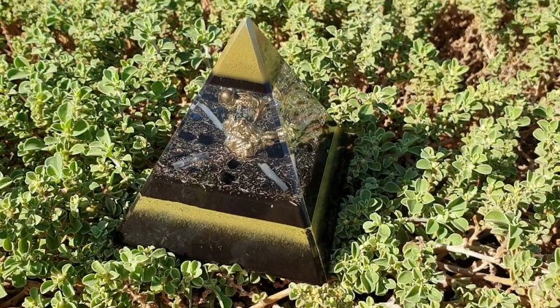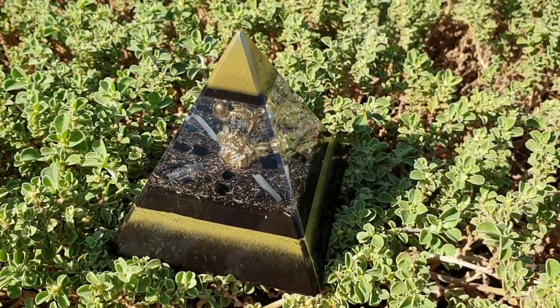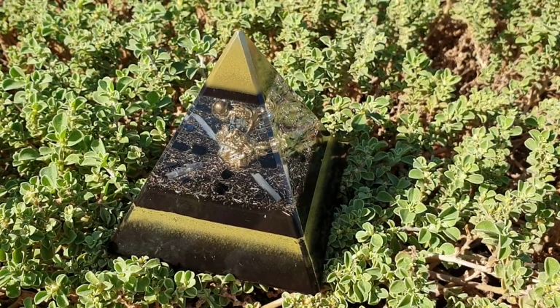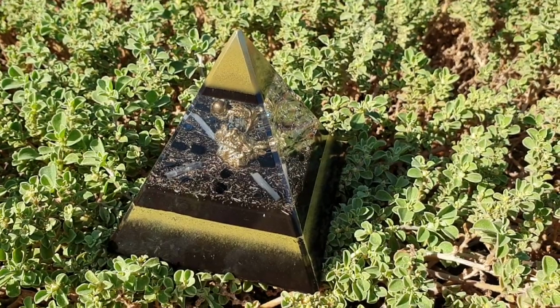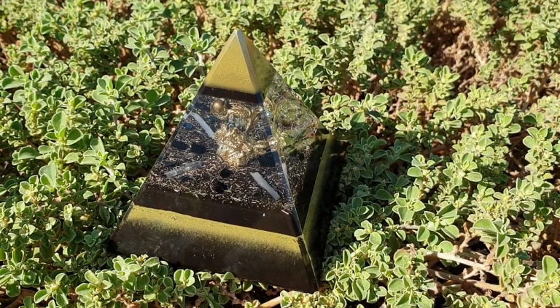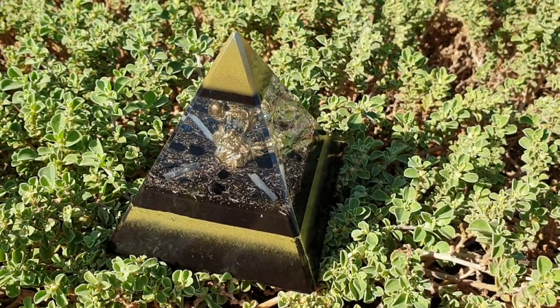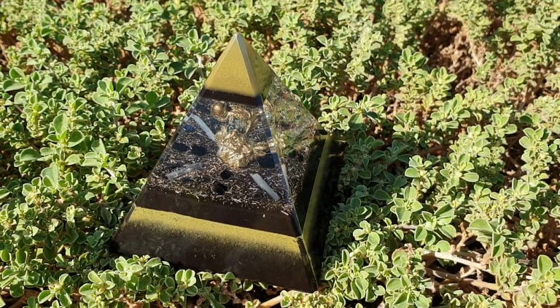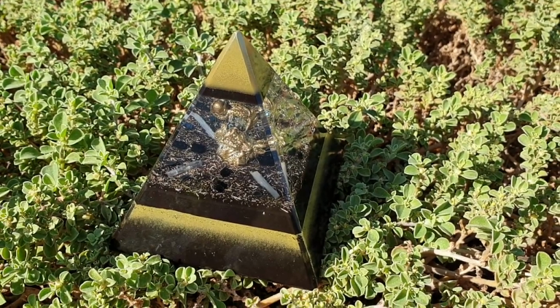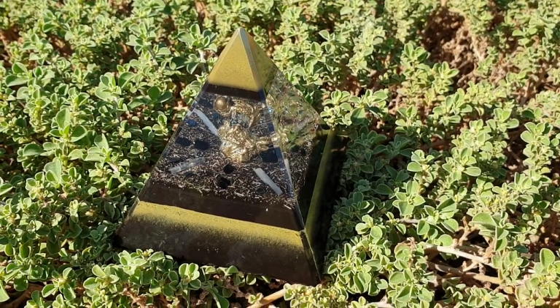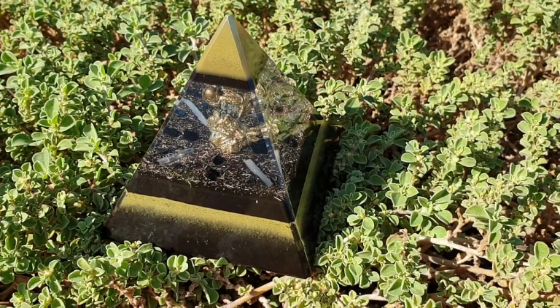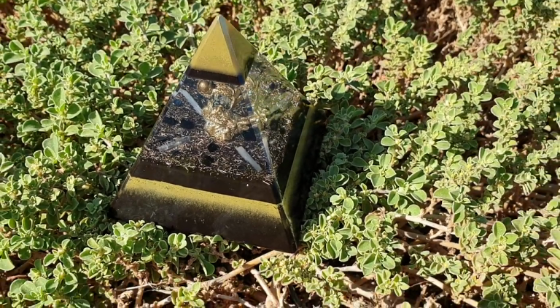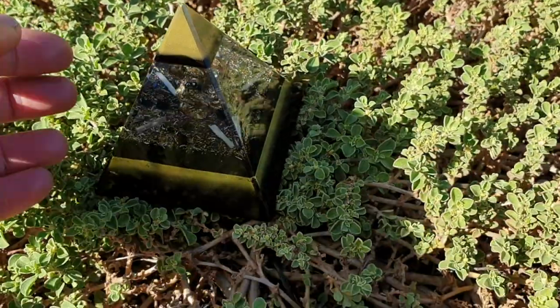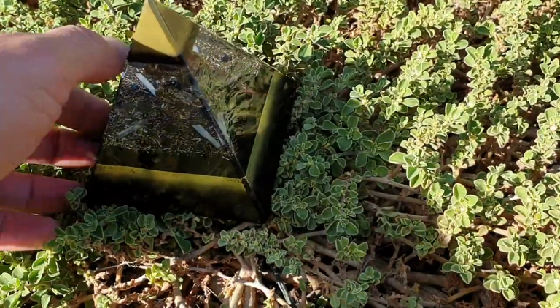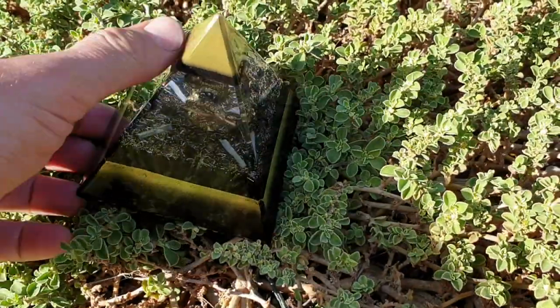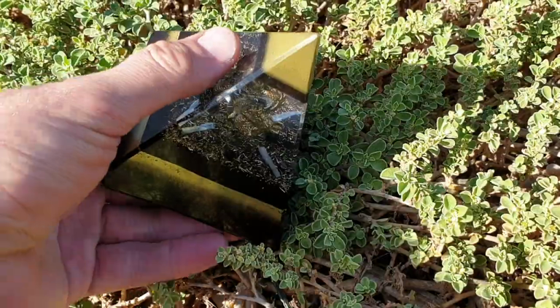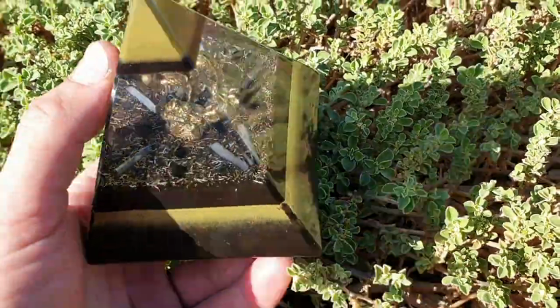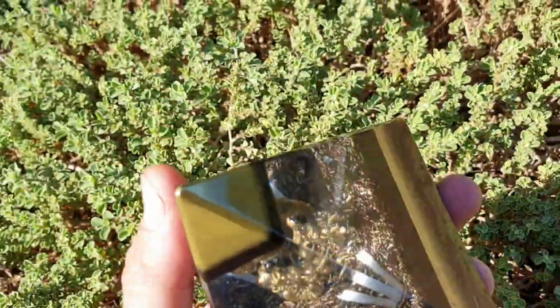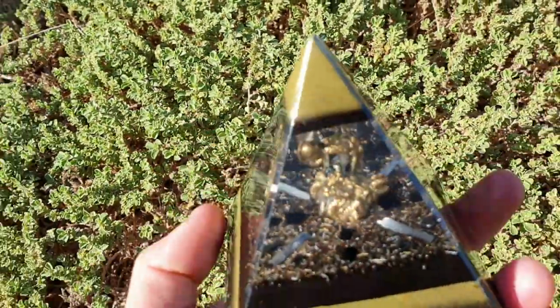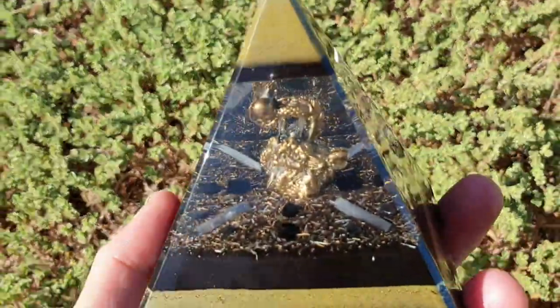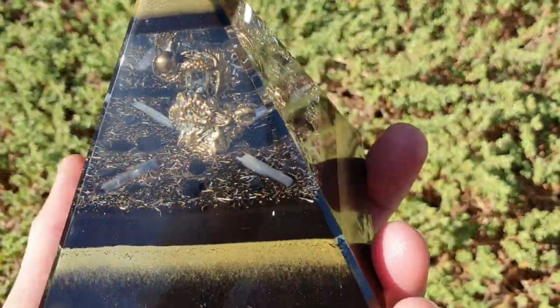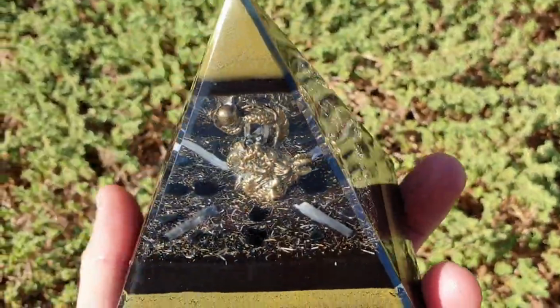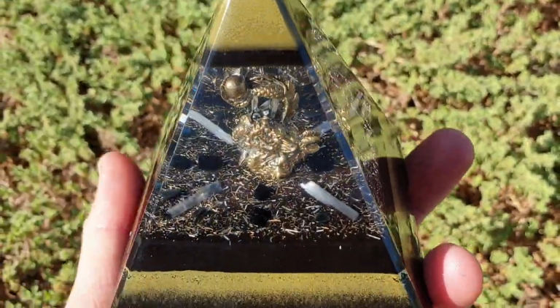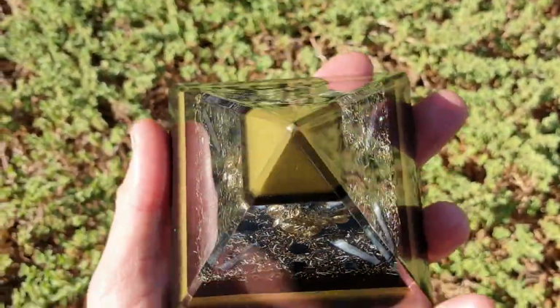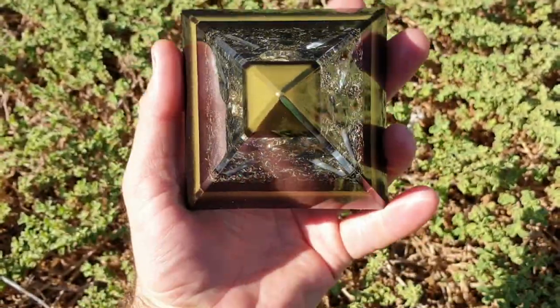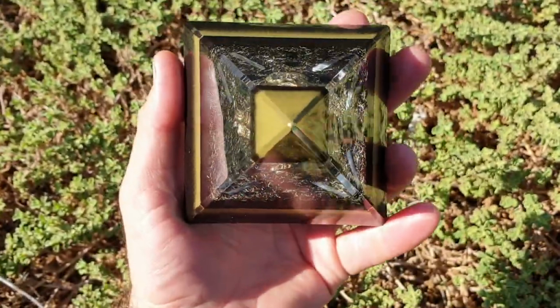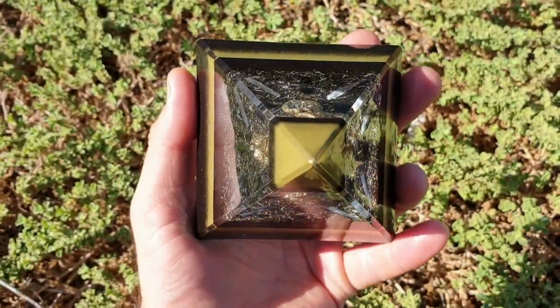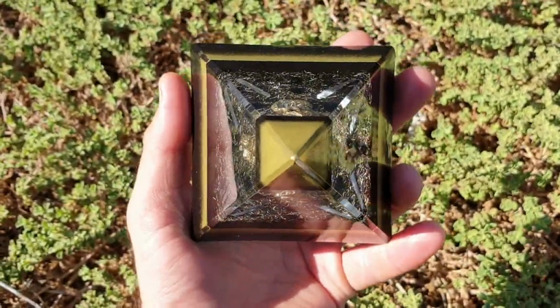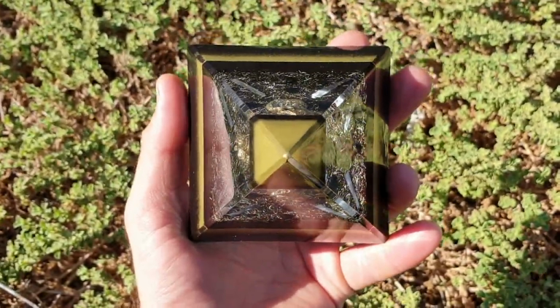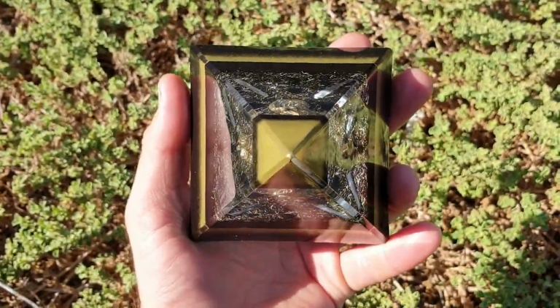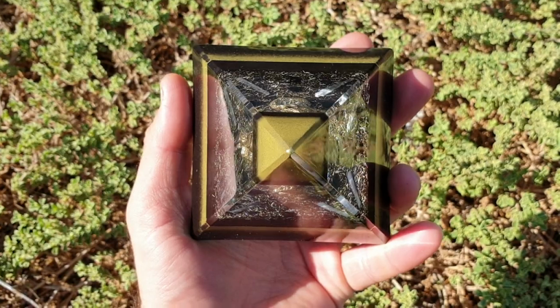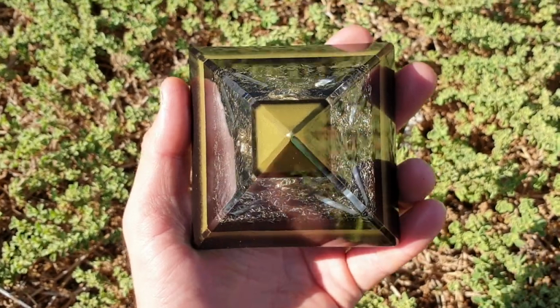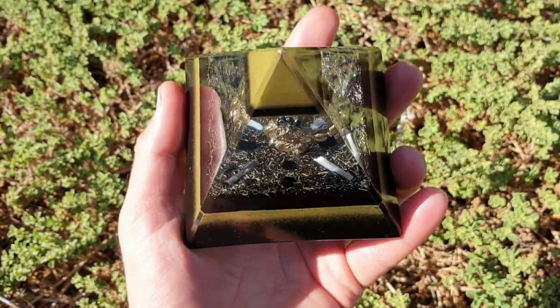Welcome back to the channel. S here from SNA's Organite Creations. I've got this pyramid here that I've just finished and polished up, and I'm going to run you through and show you what it's all about.